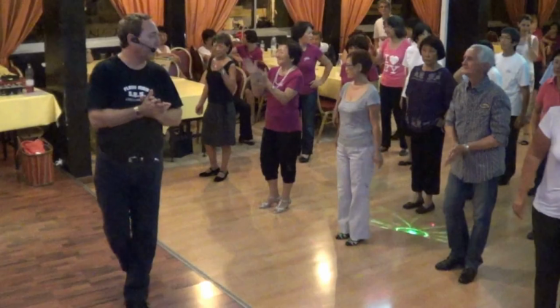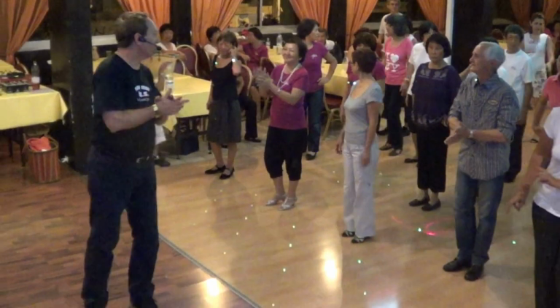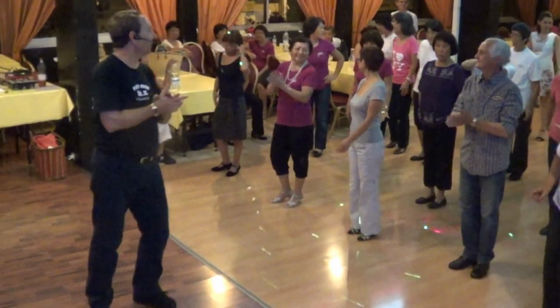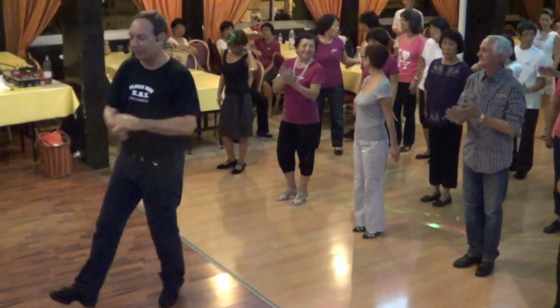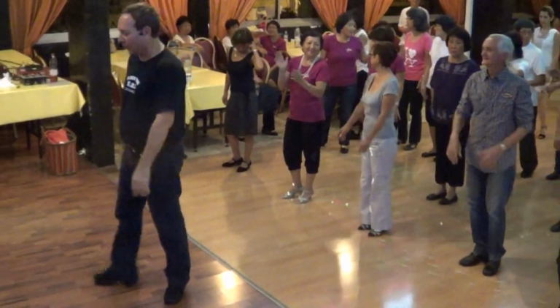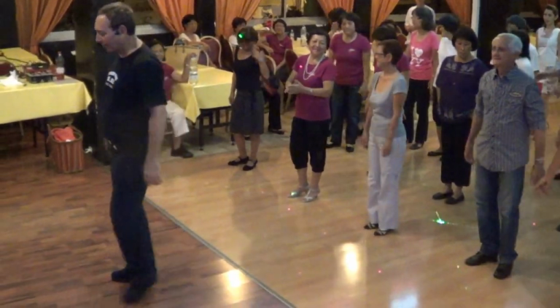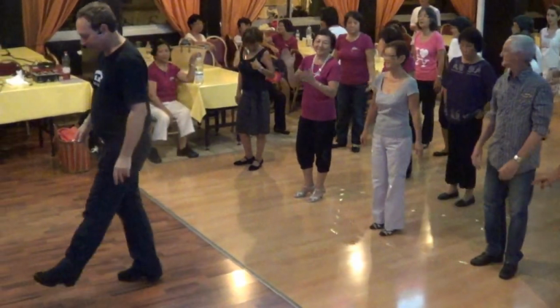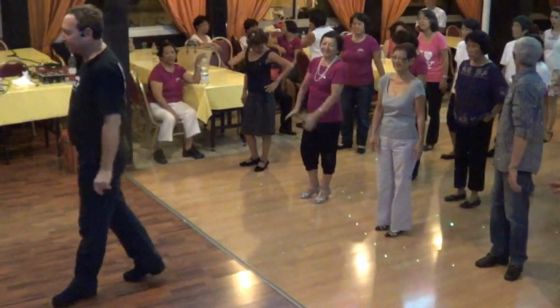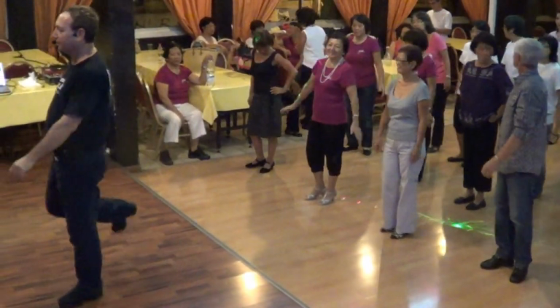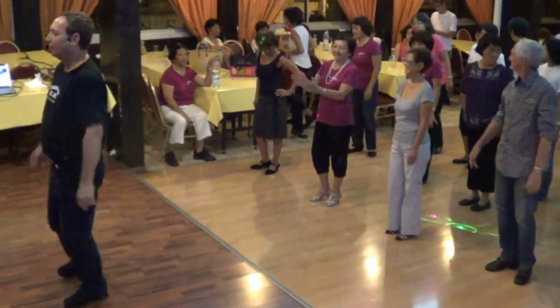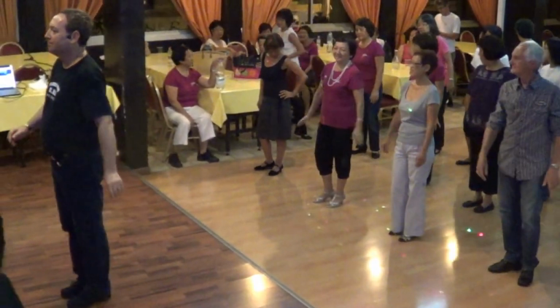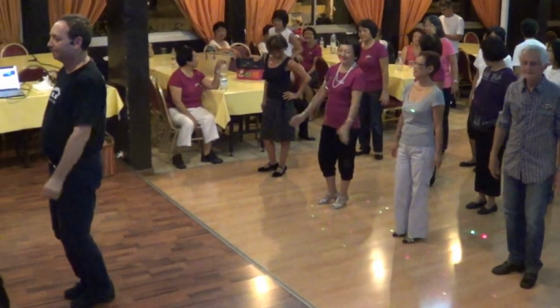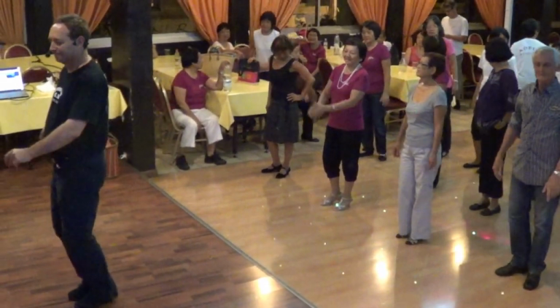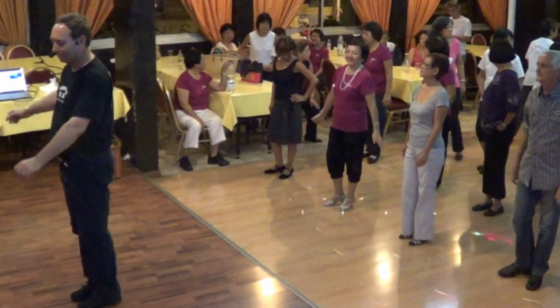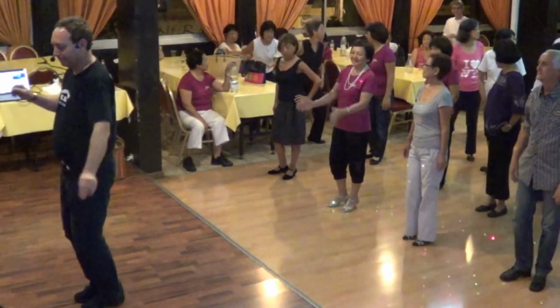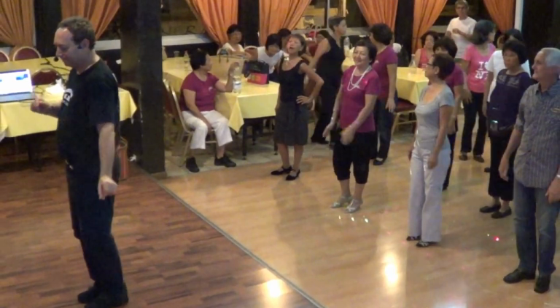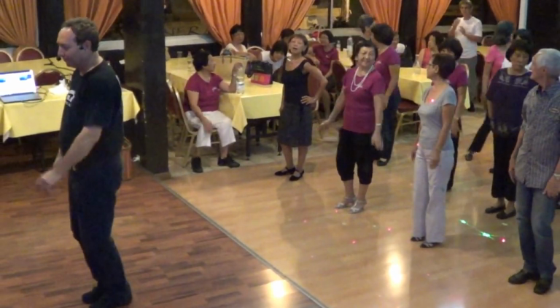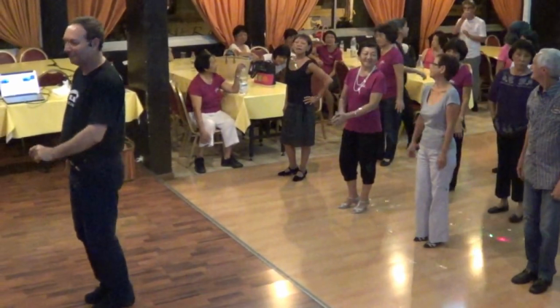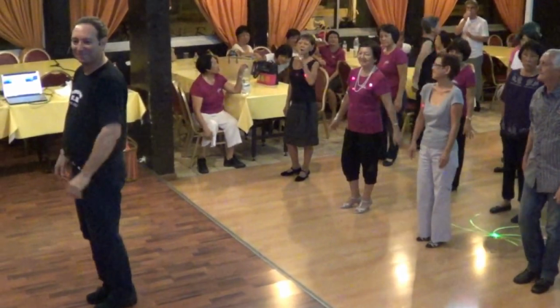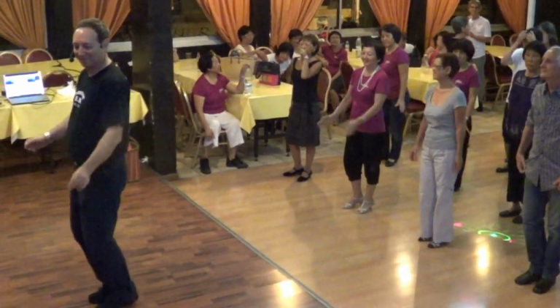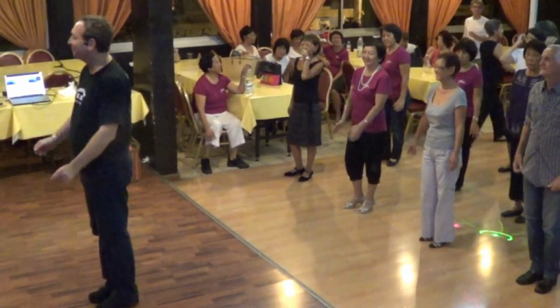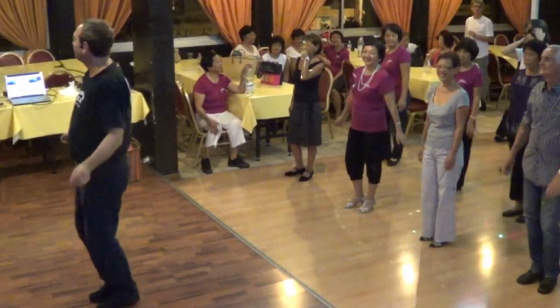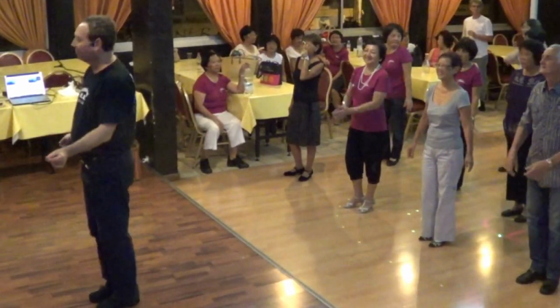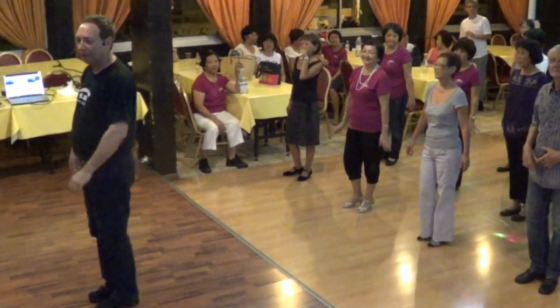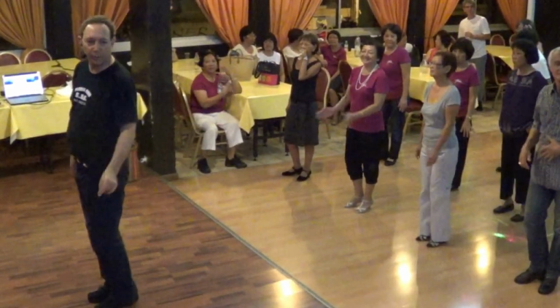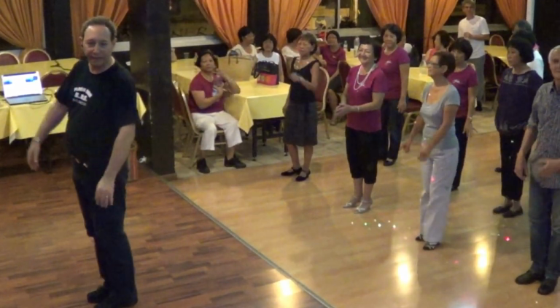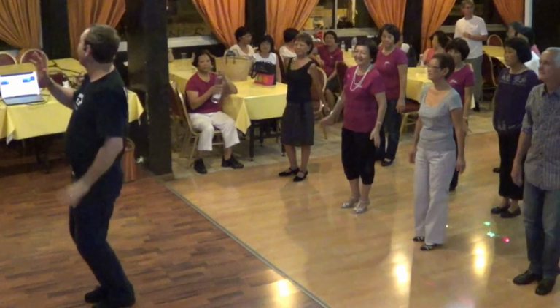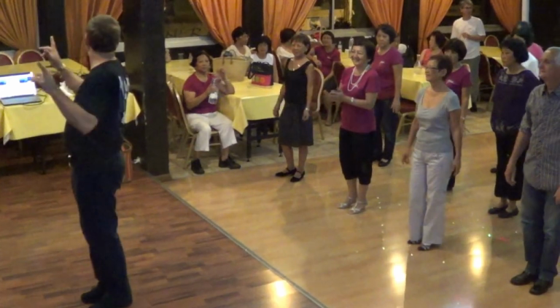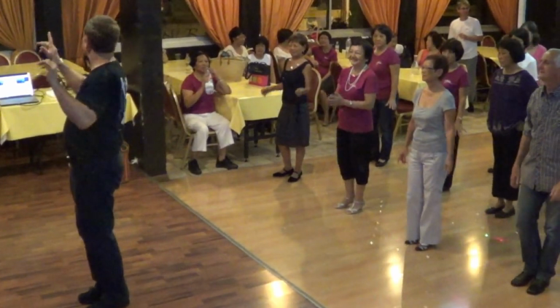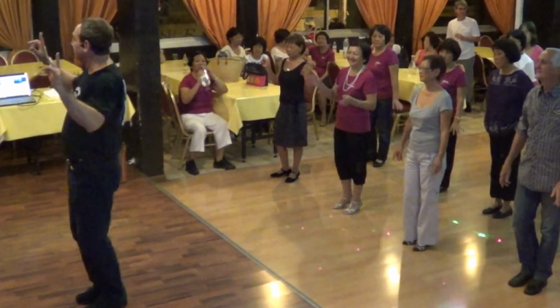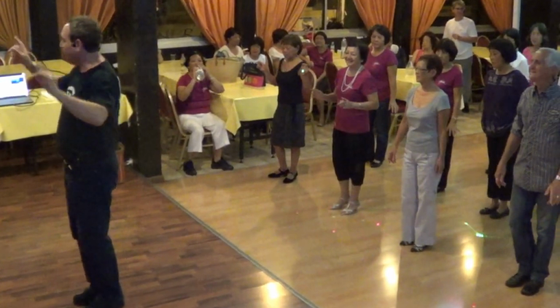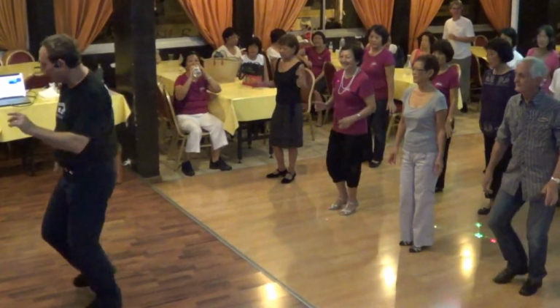Great. Come on, everybody take a walk. Here we go. Ready? Five, six, seven, eight.